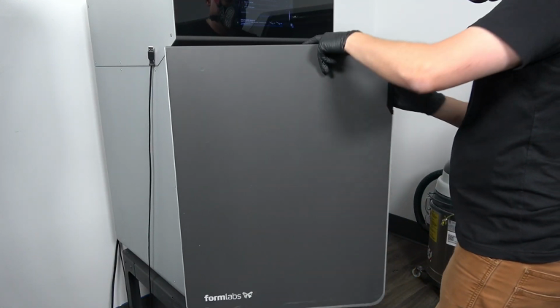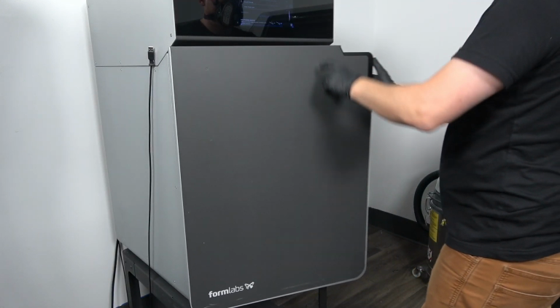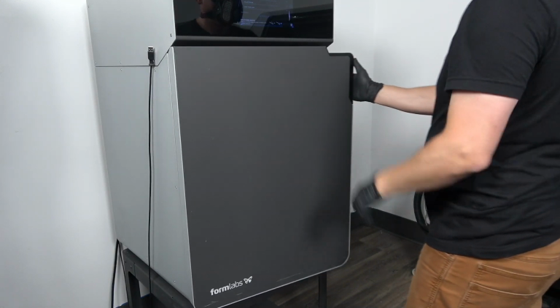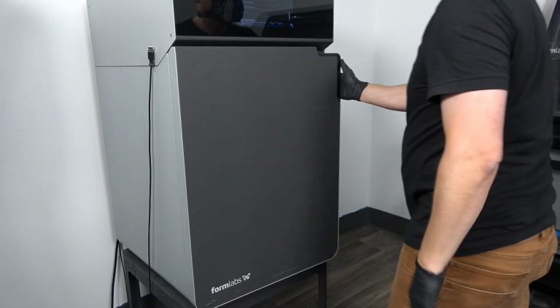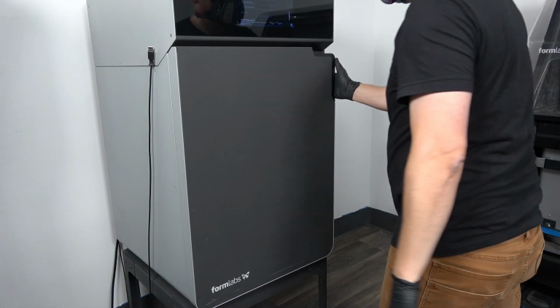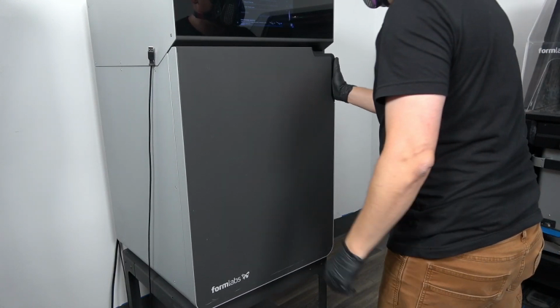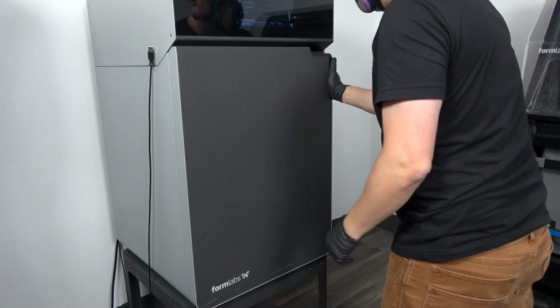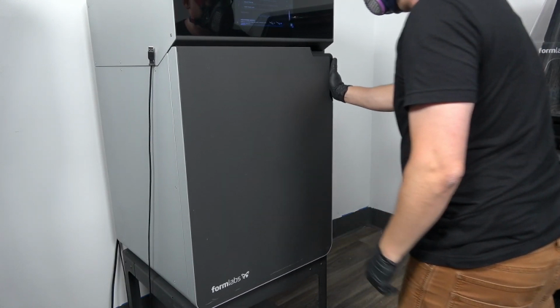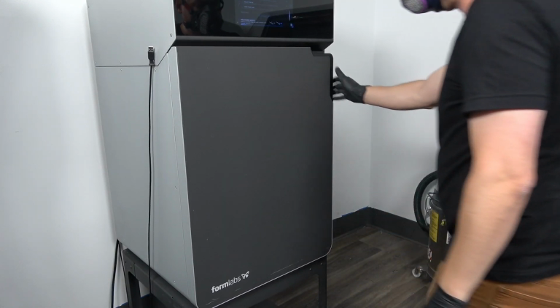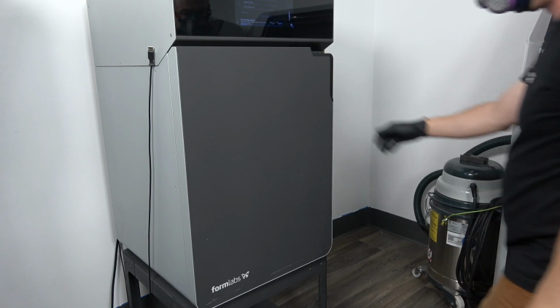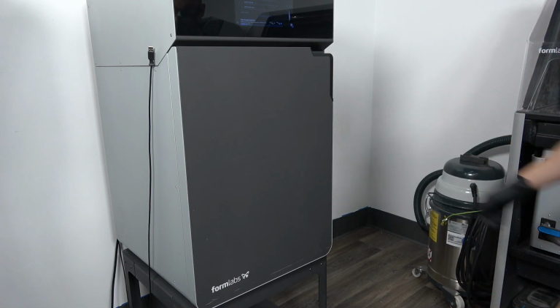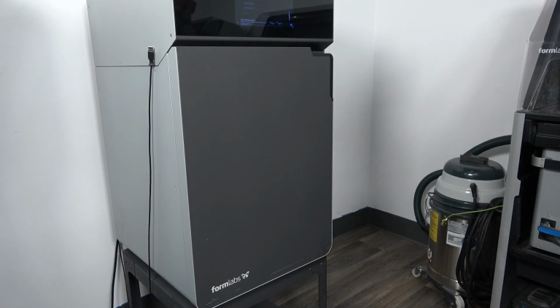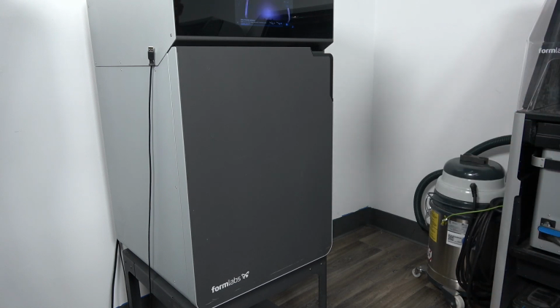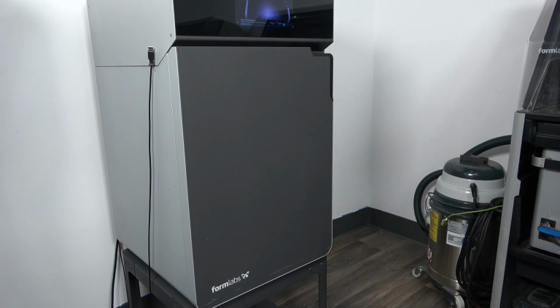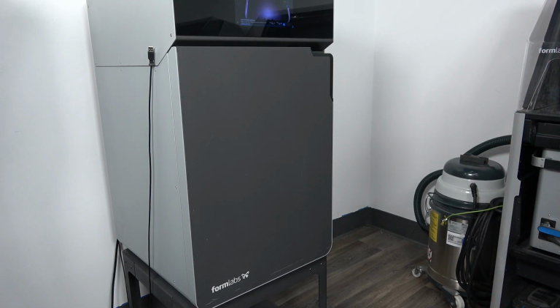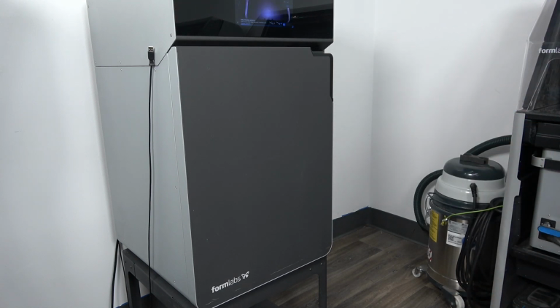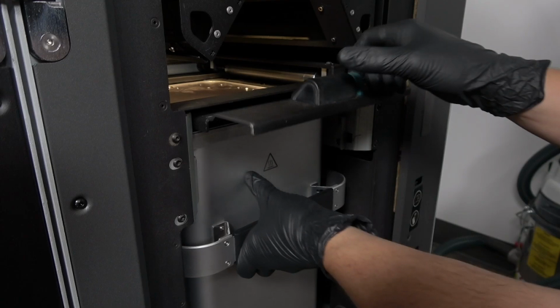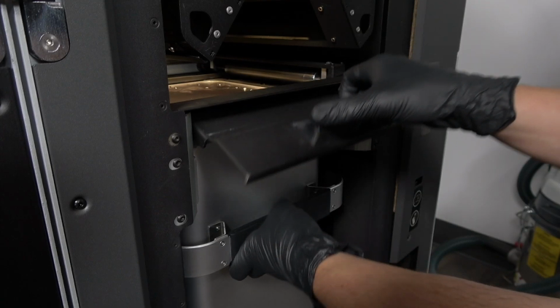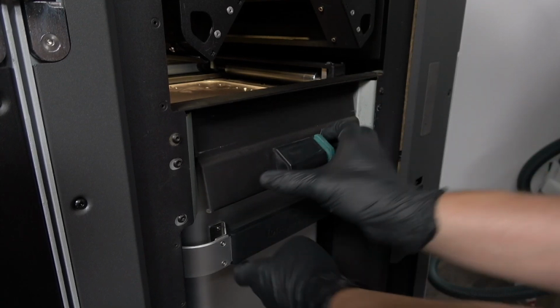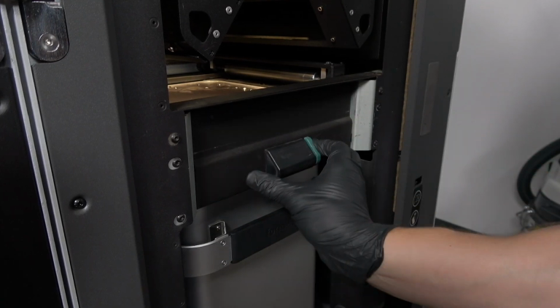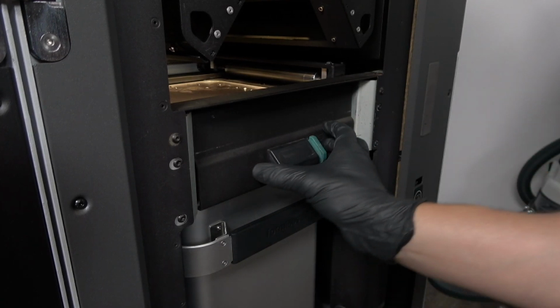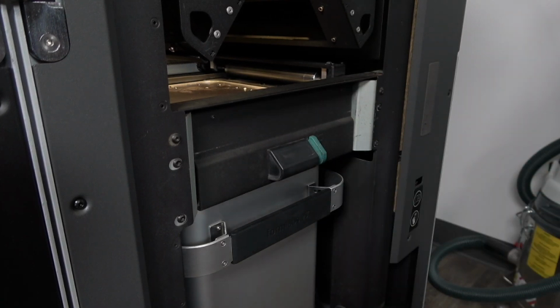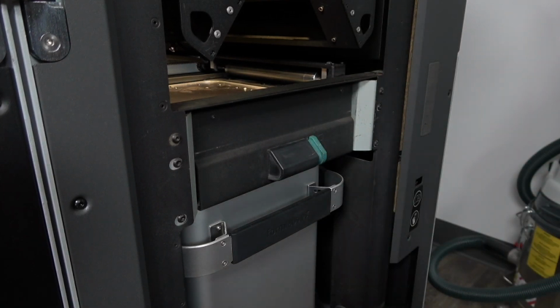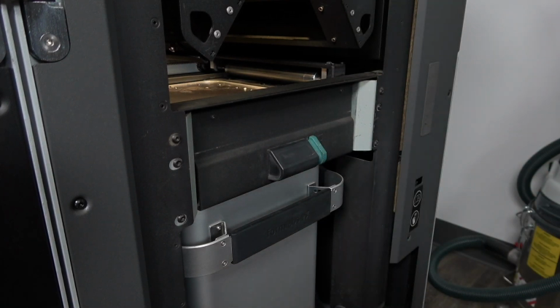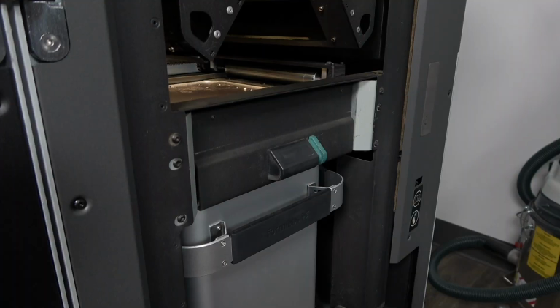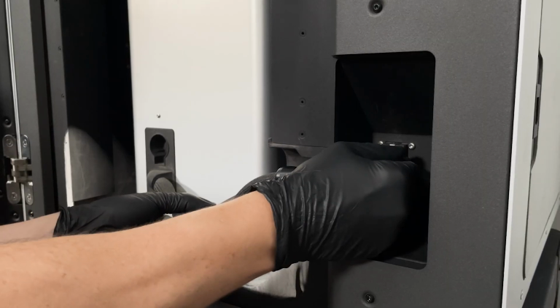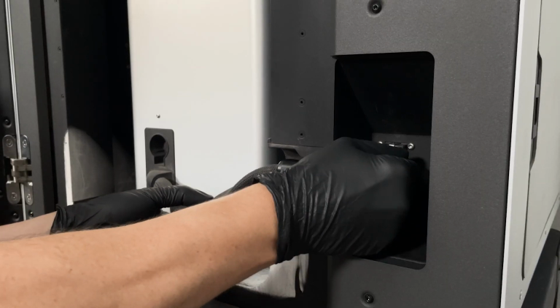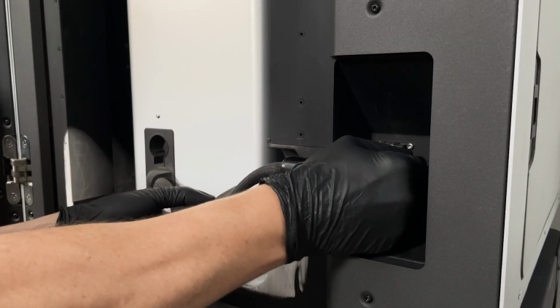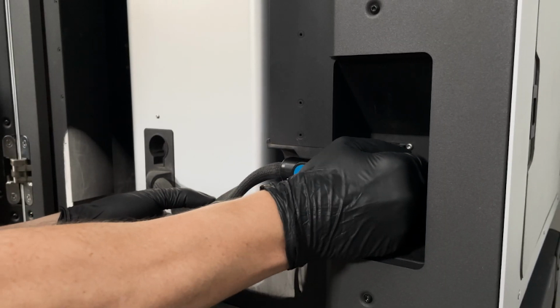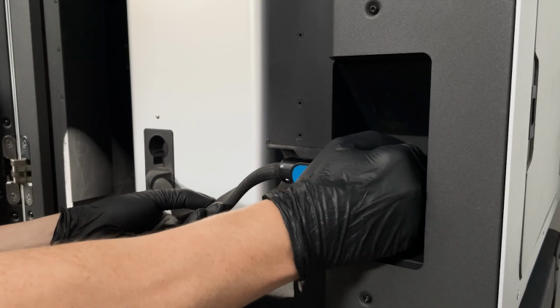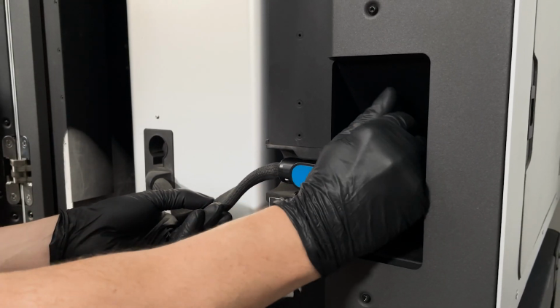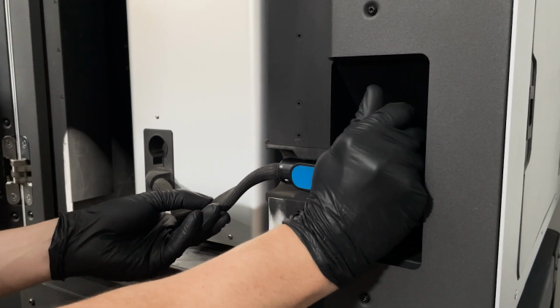If everything is inserted and locked correctly, you should be able to close the printer door with ease. If you hit an obstruction closing the door, check both your latch and your build chamber plug to ensure they're fully seated and locked.